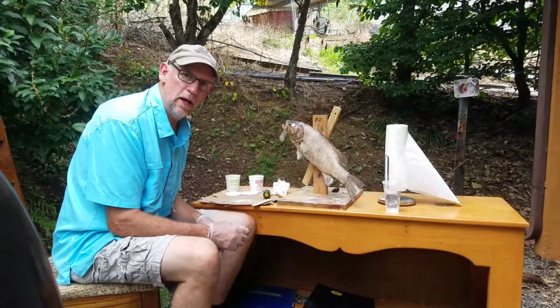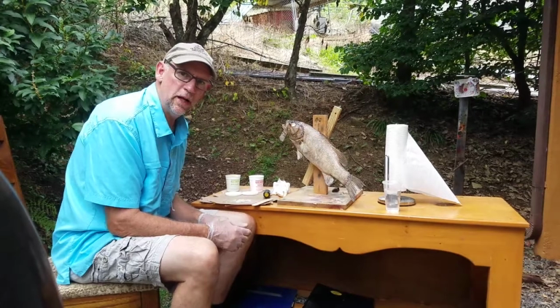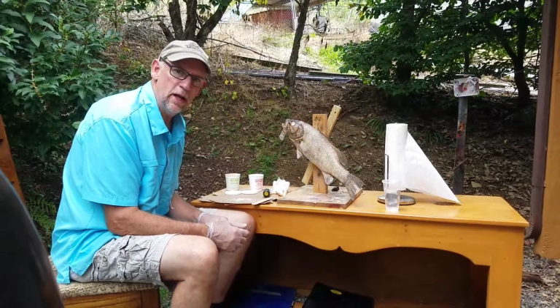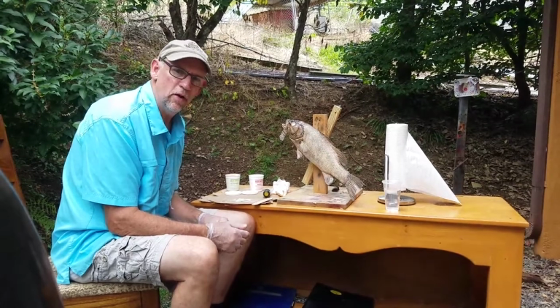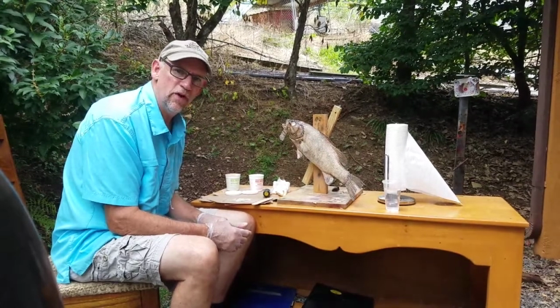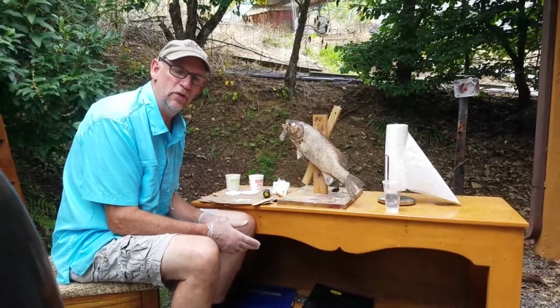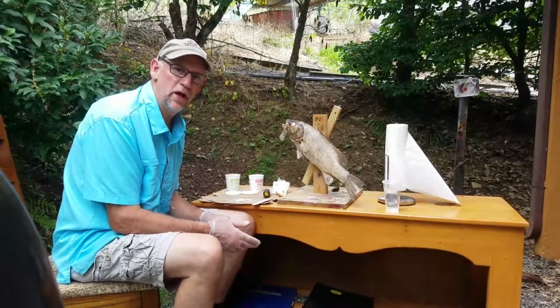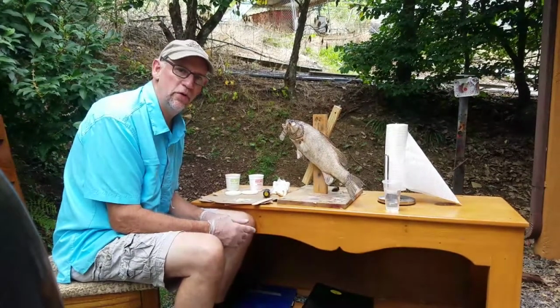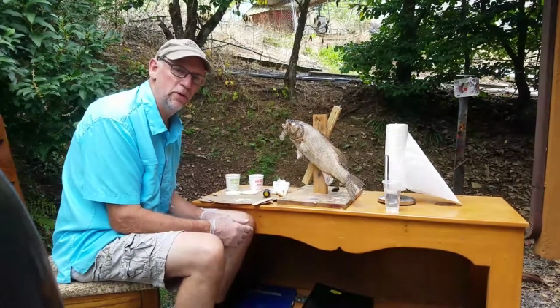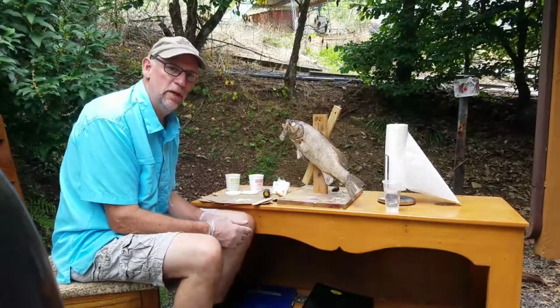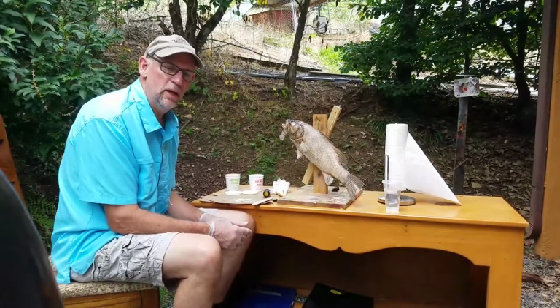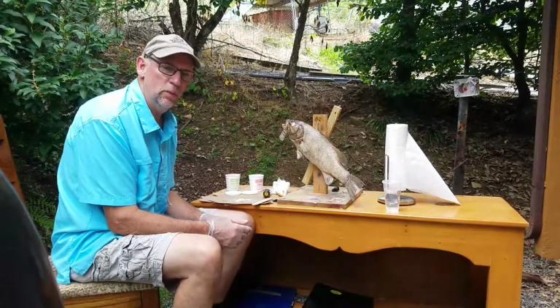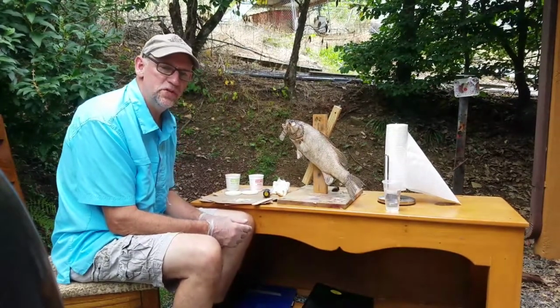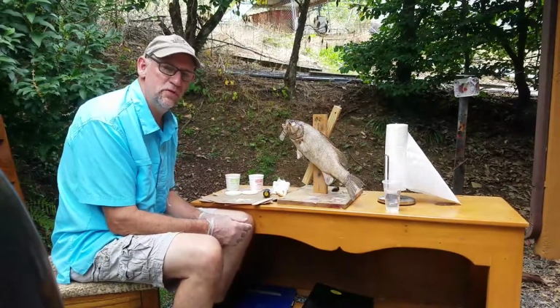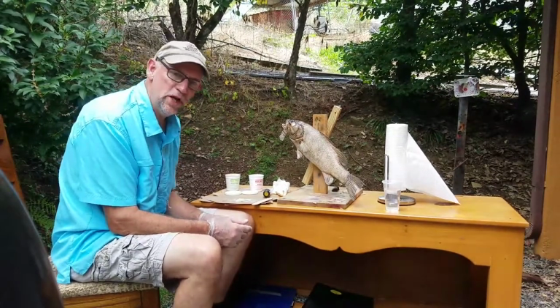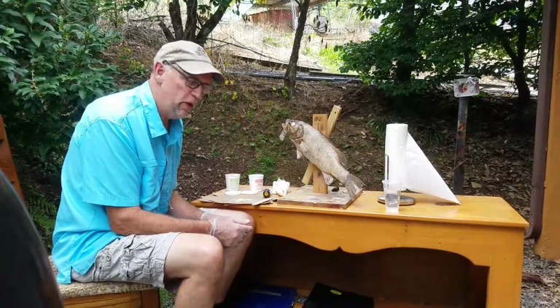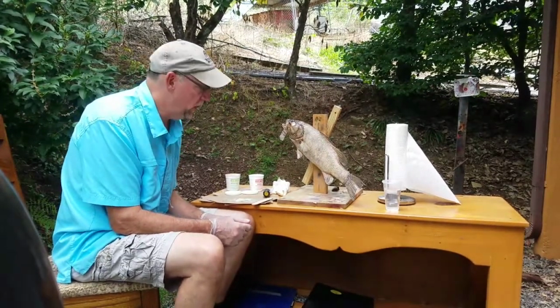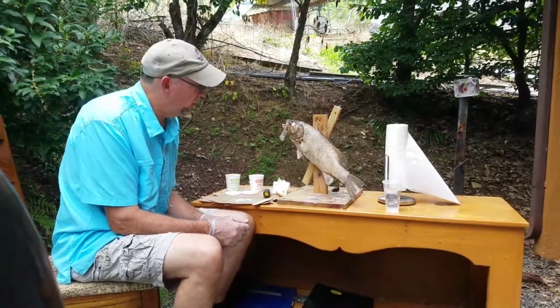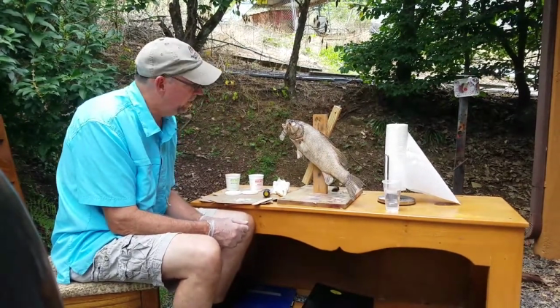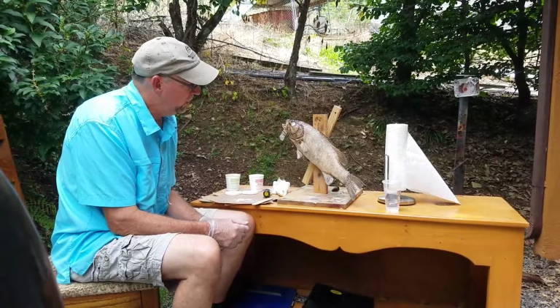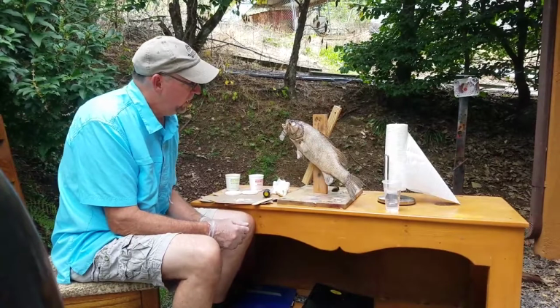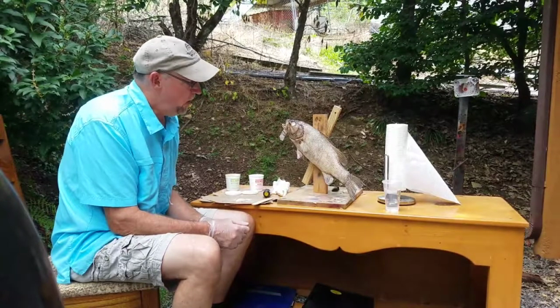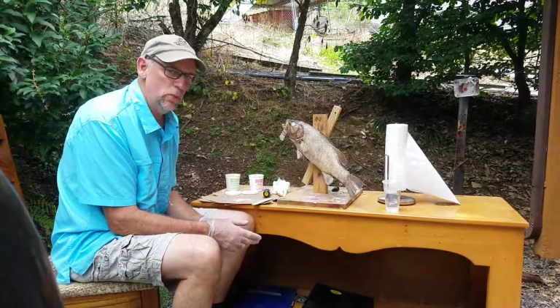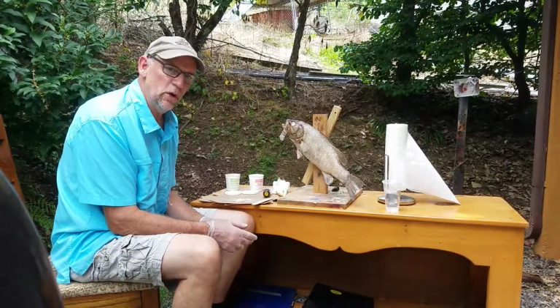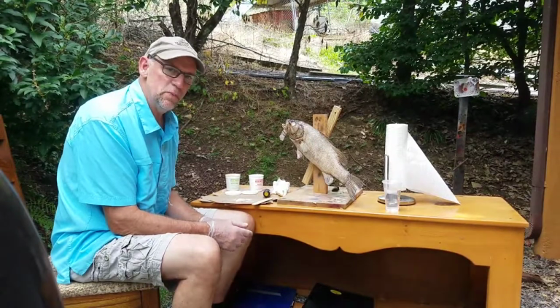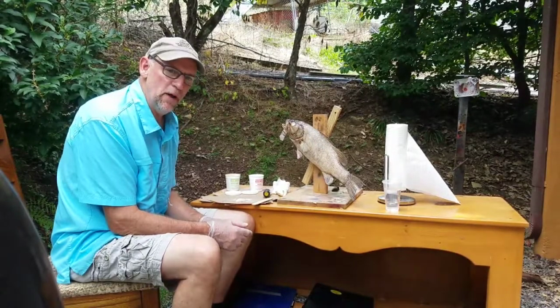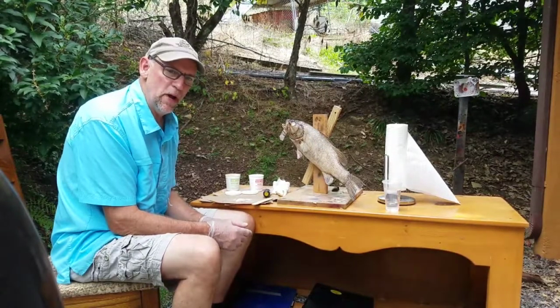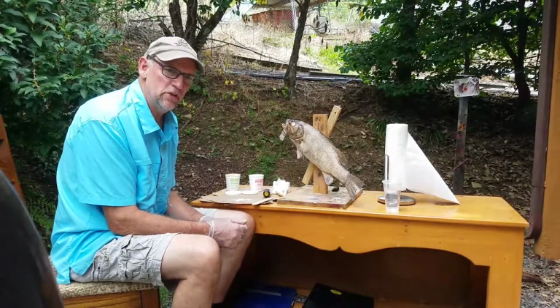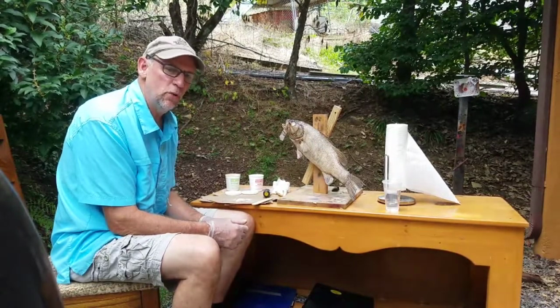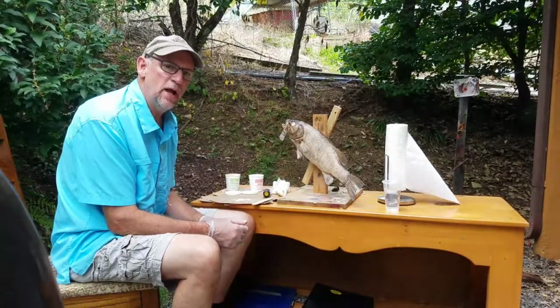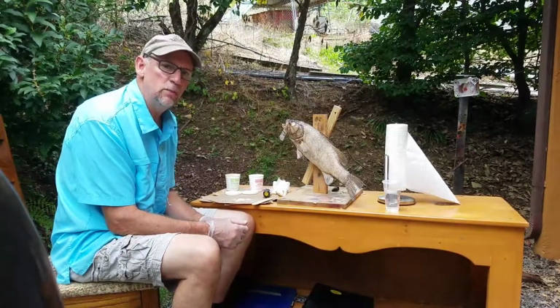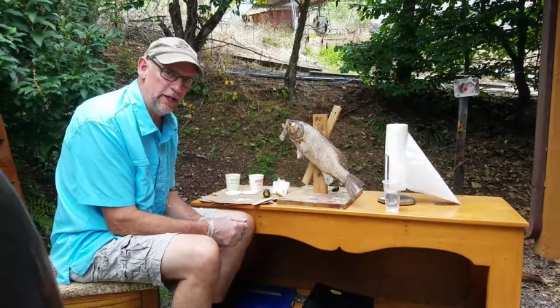Hi, Ed Launder of Off the Hook Taxidermy. We're going to be shooting a video today on epoxy work on a smallmouth bass before you actually paint it.